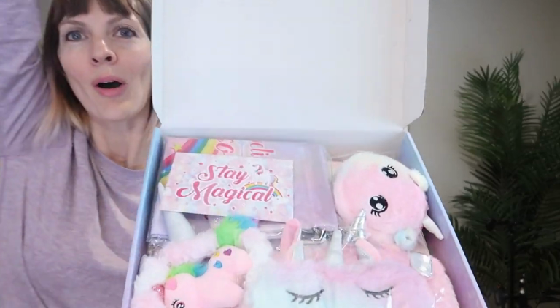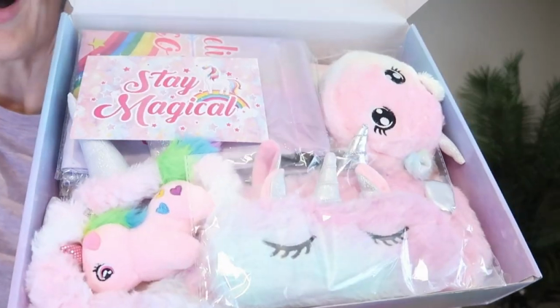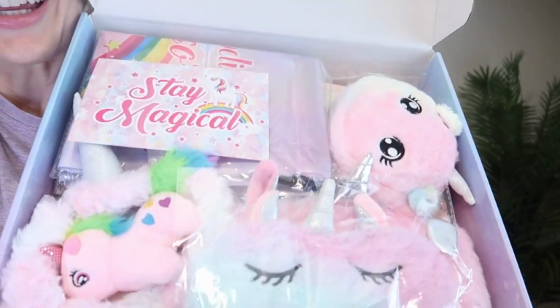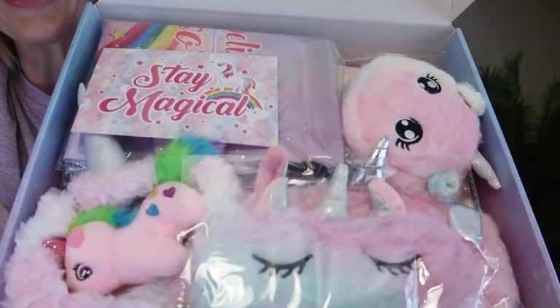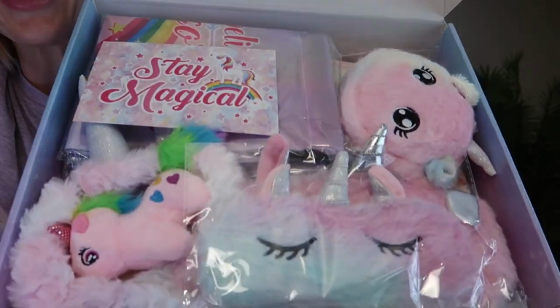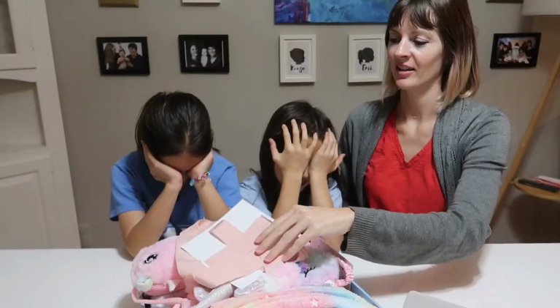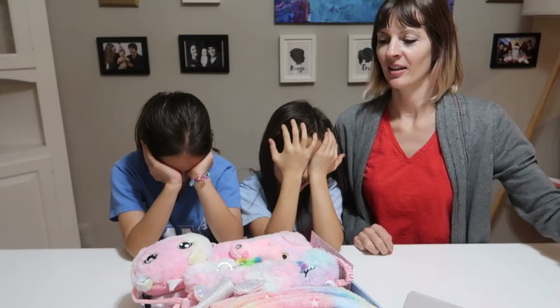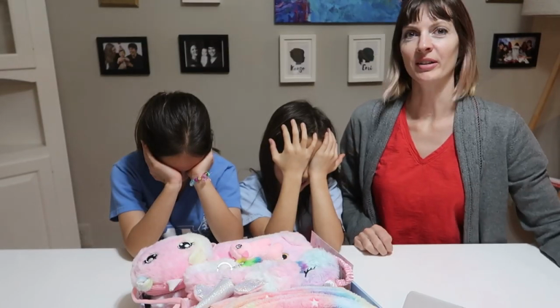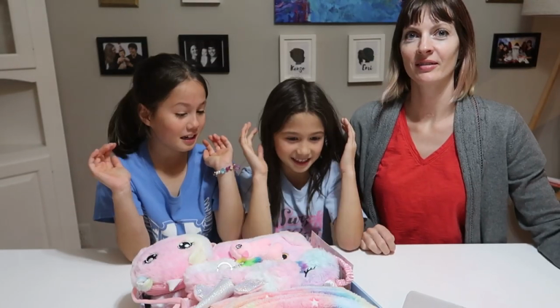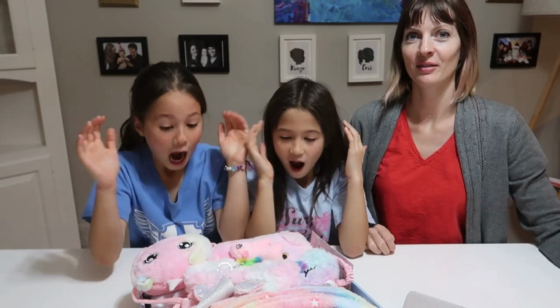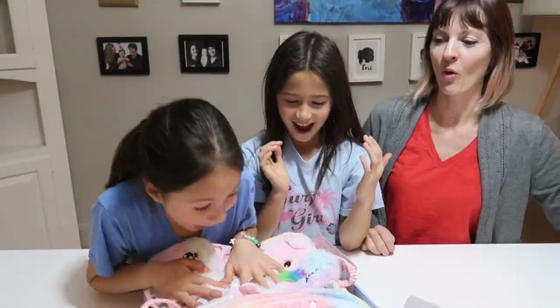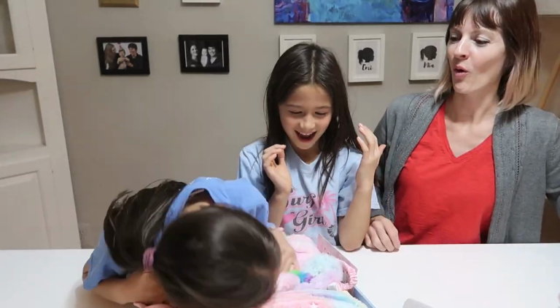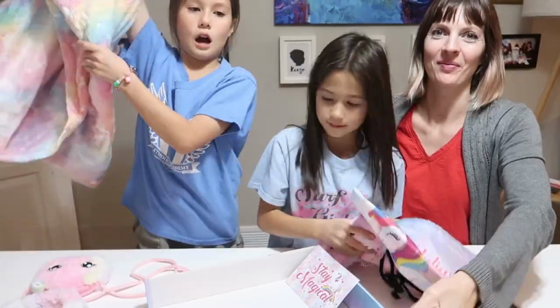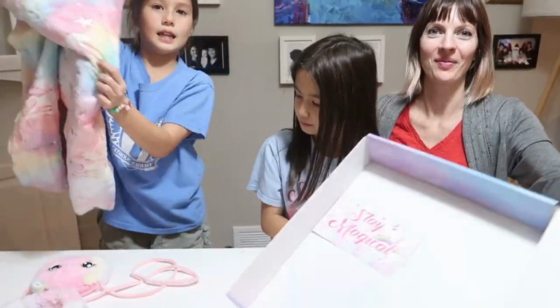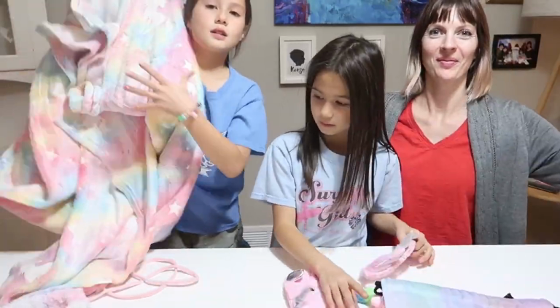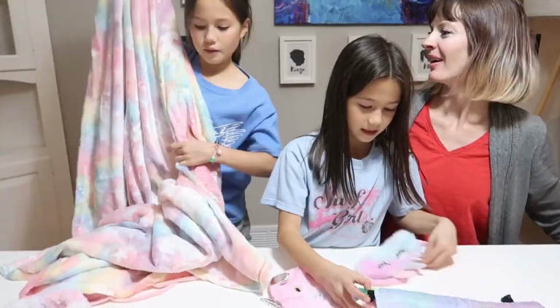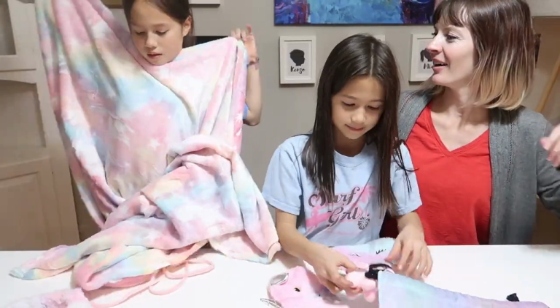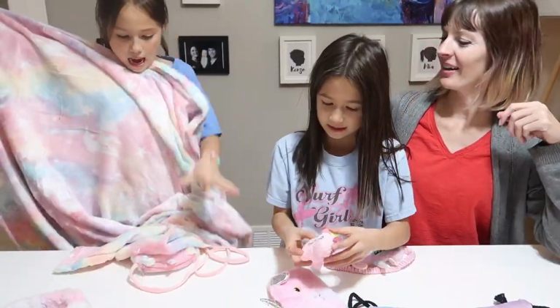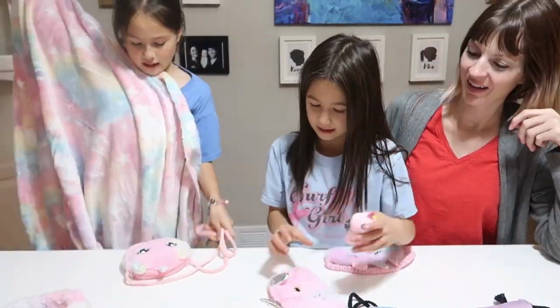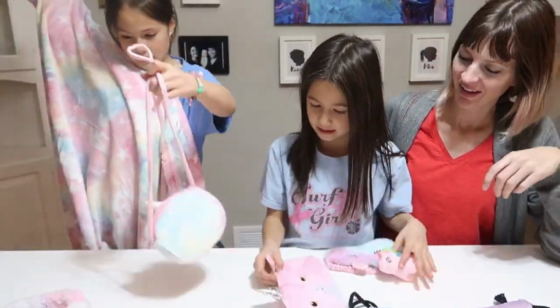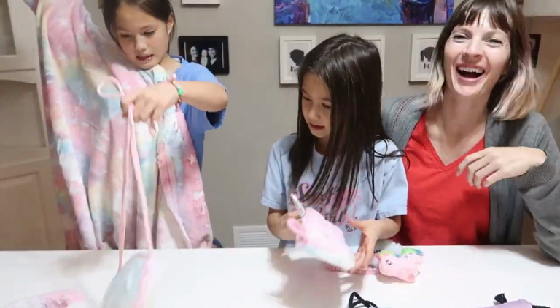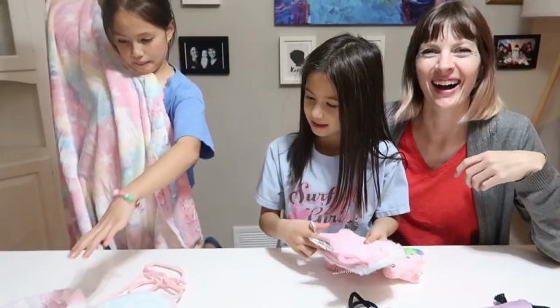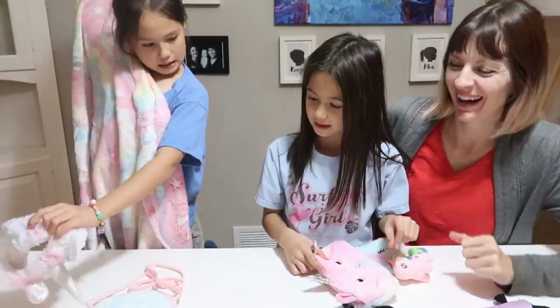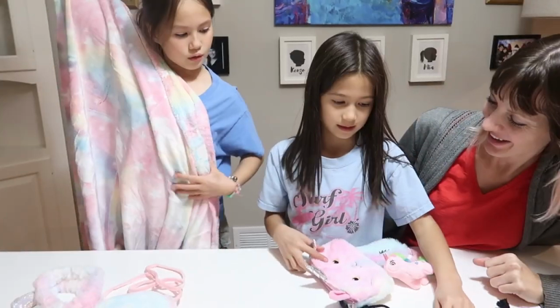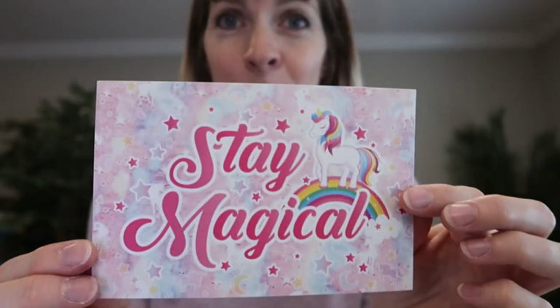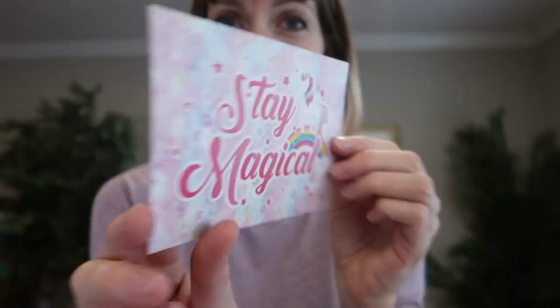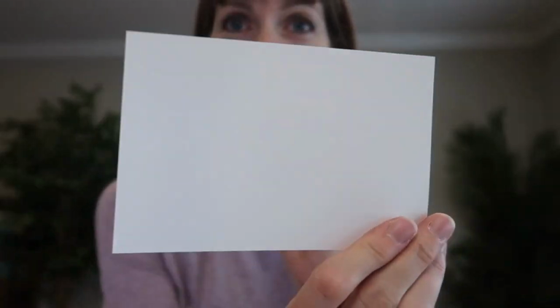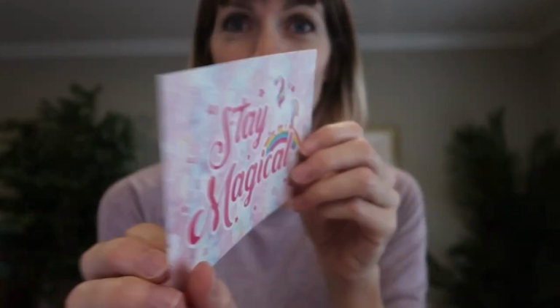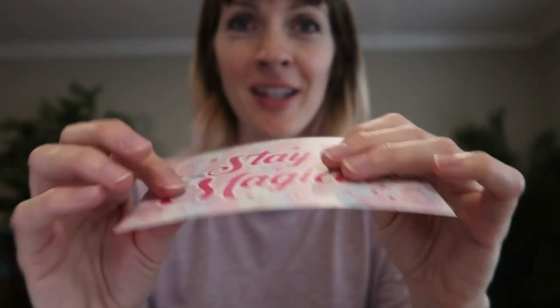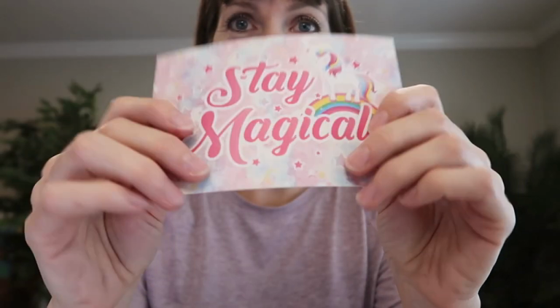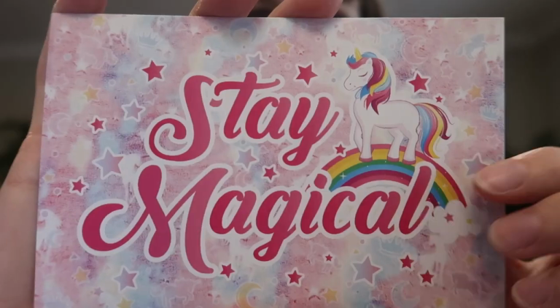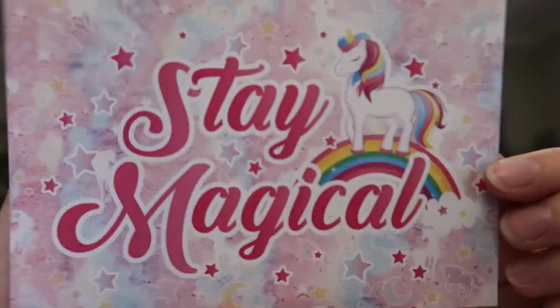Oh my goodness! Oh my gosh, I need this. I'm taking the face mask, I'm taking this, and then I'm taking this too. Stay magical postcard — nice thick paper, beautiful printing.